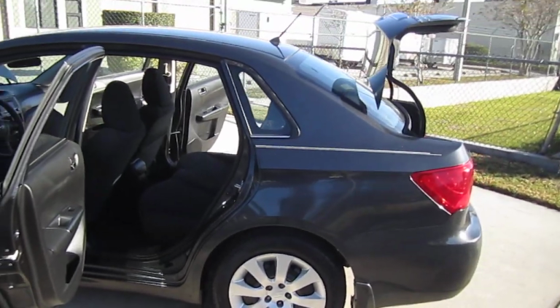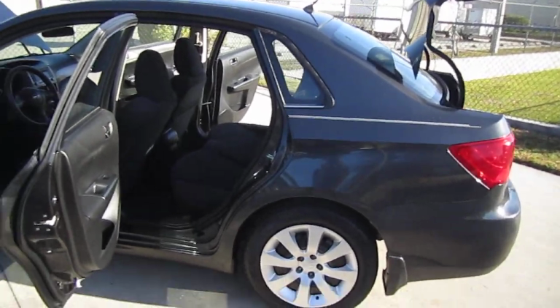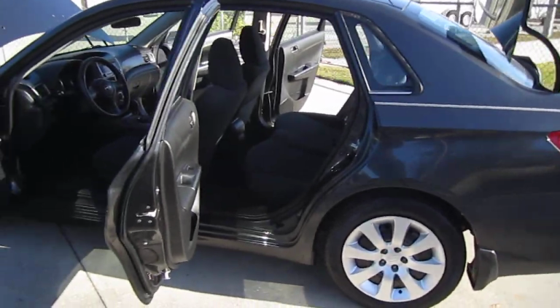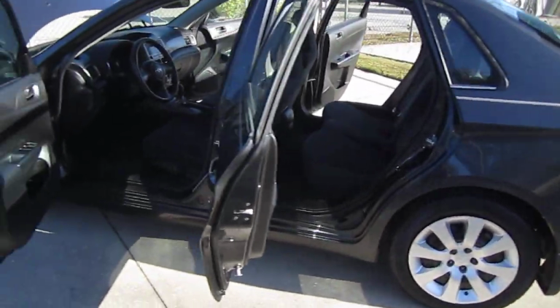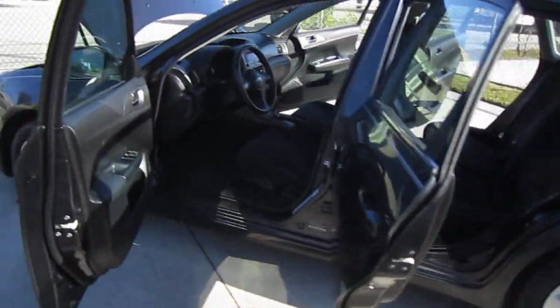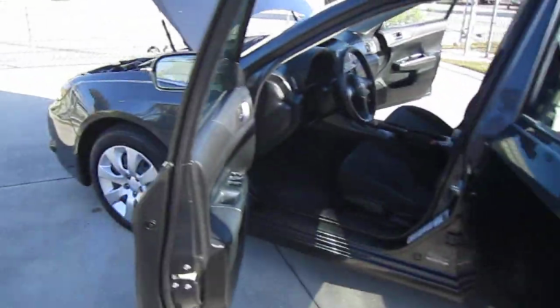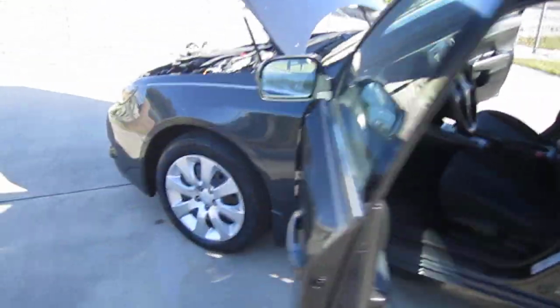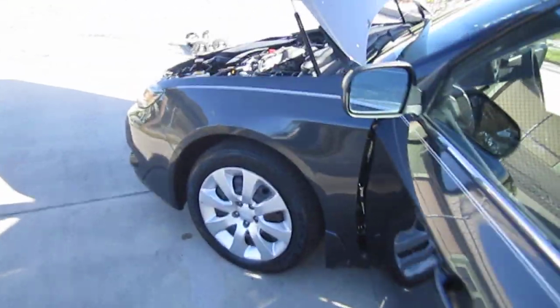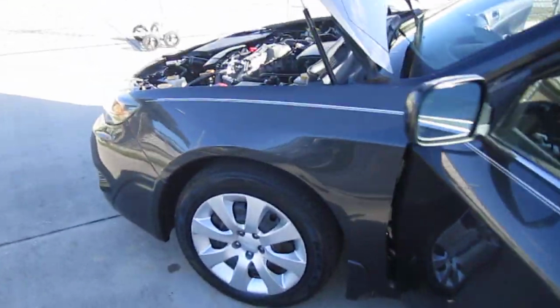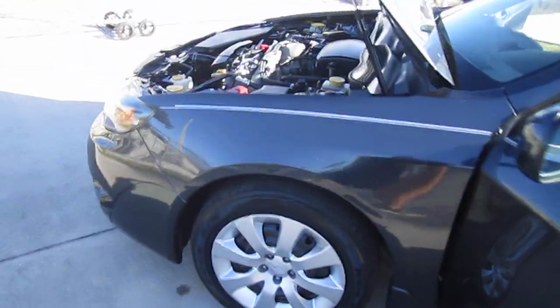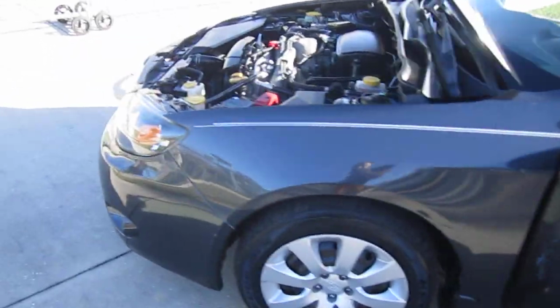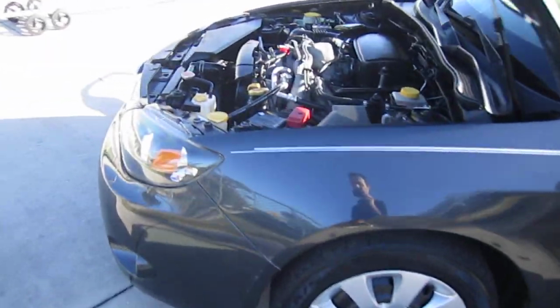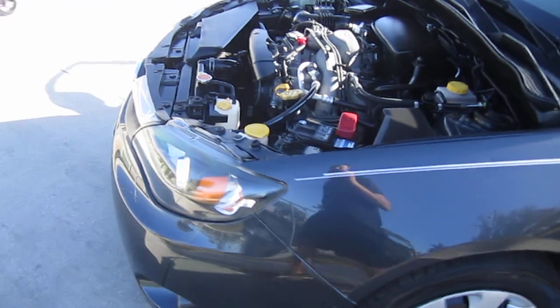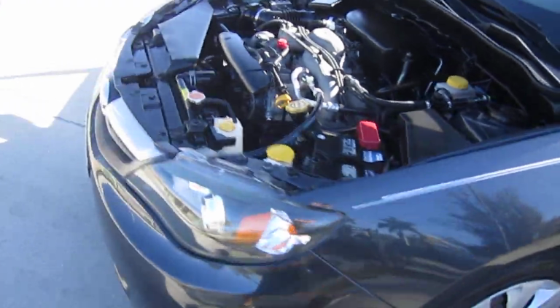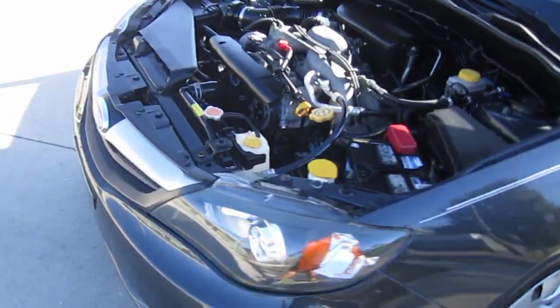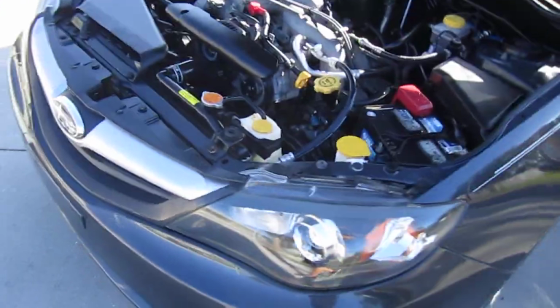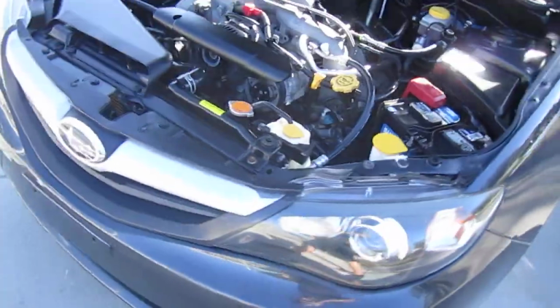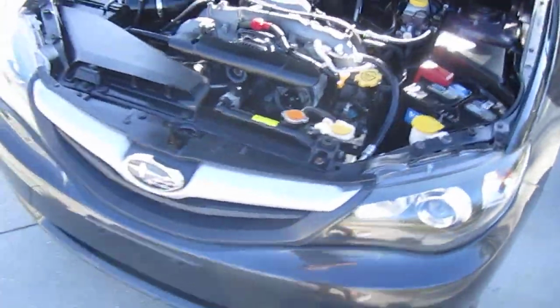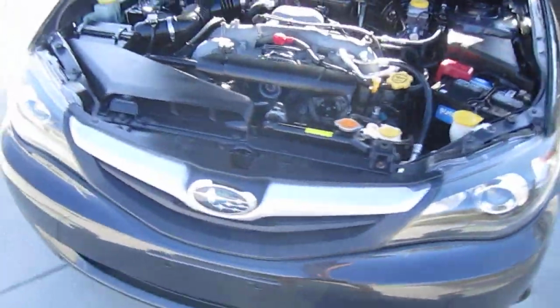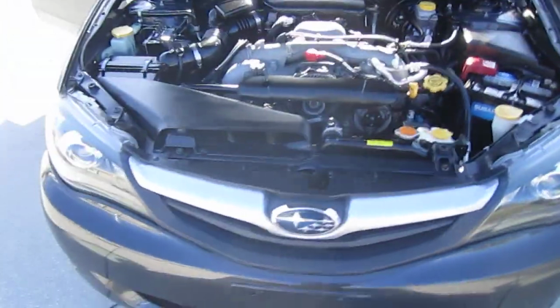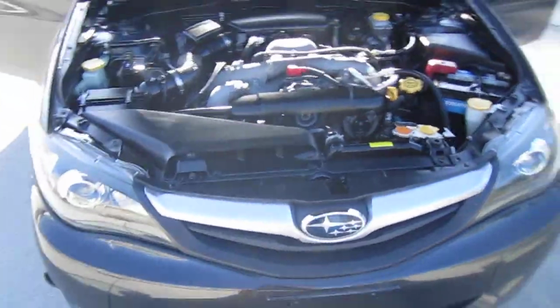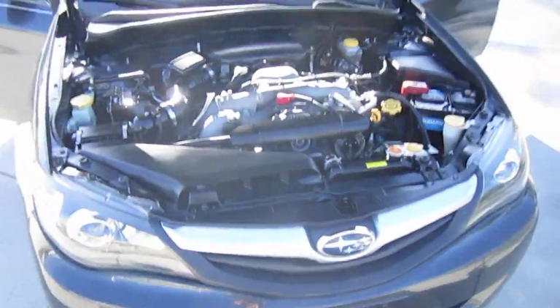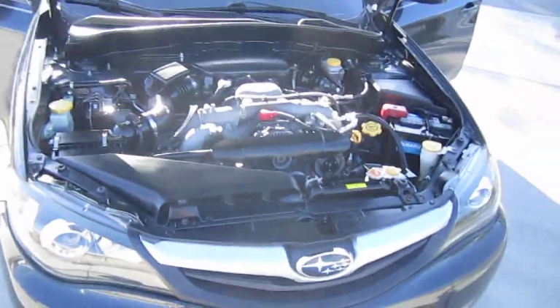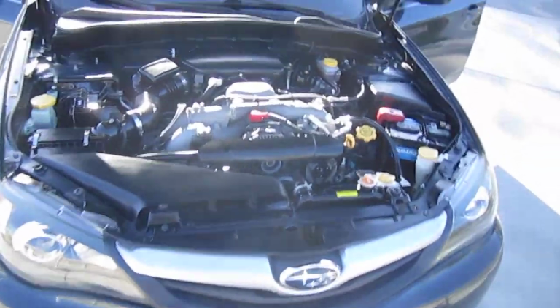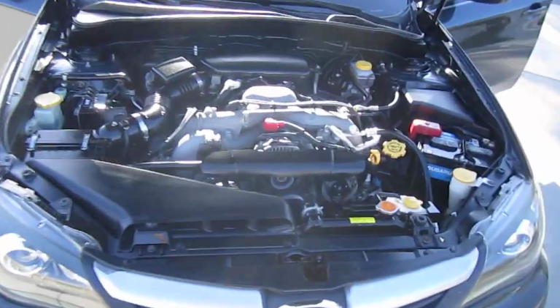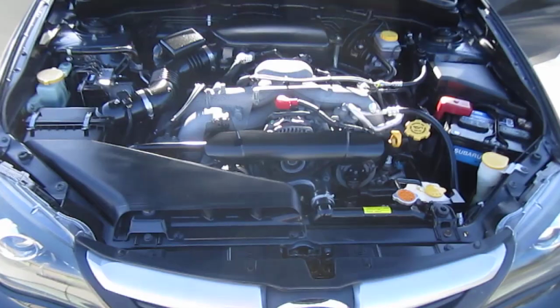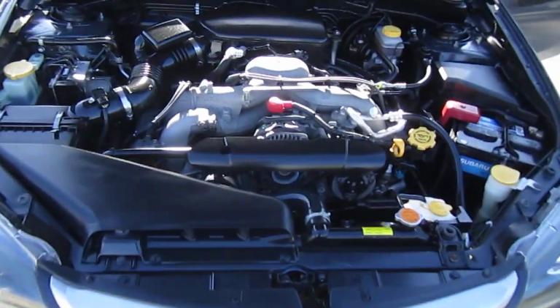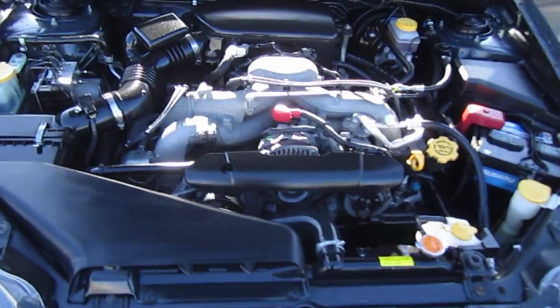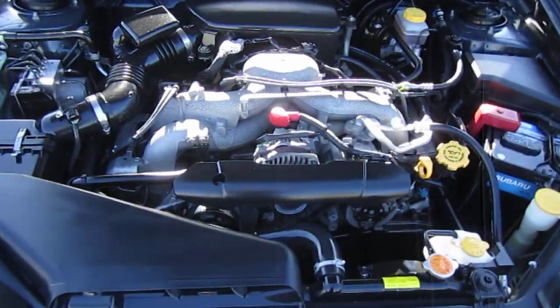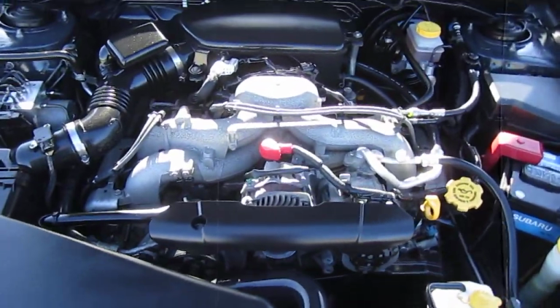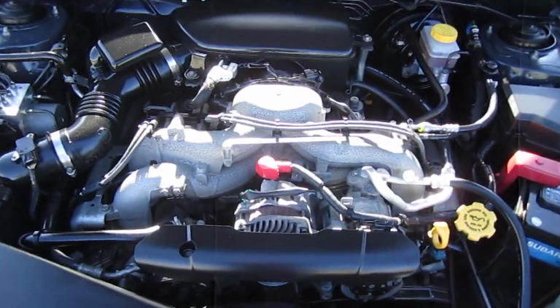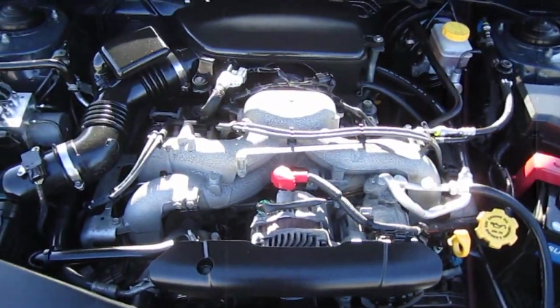It has Kelly tires all the way around, and they show about 80% tread on the rear and about 60% on the front. Nice clean and clear headlights, all powered by the flat-4 2.5 Boxer engine.